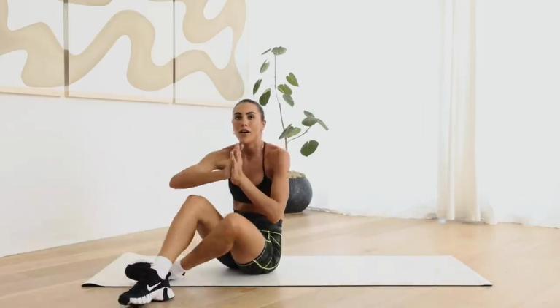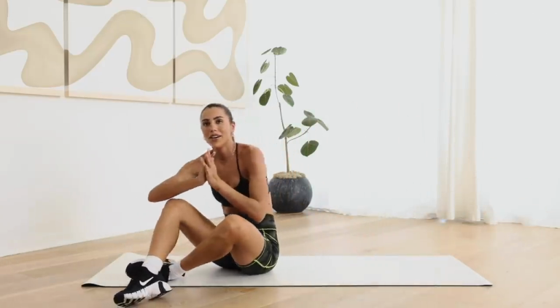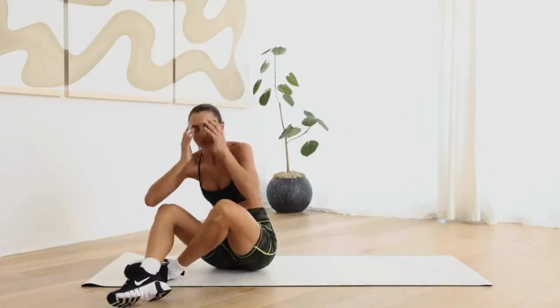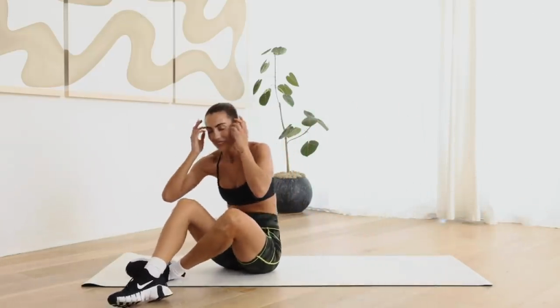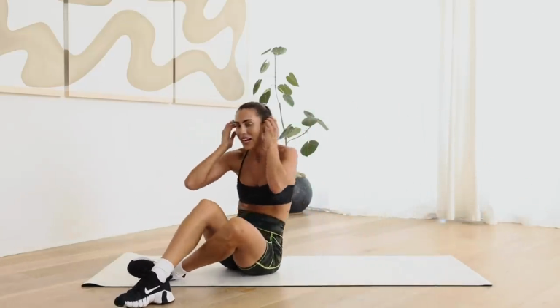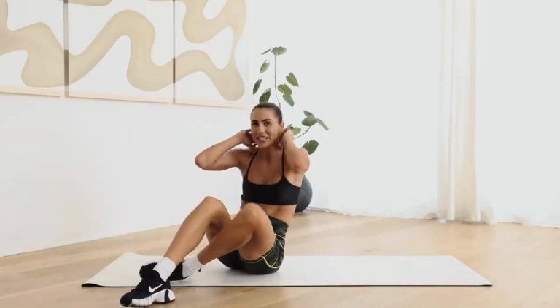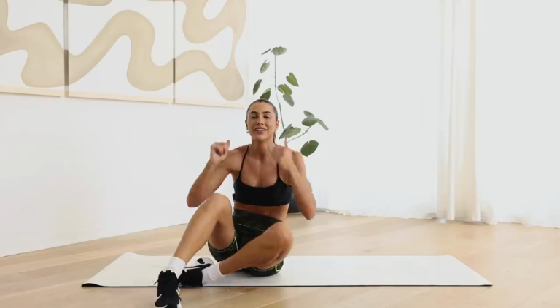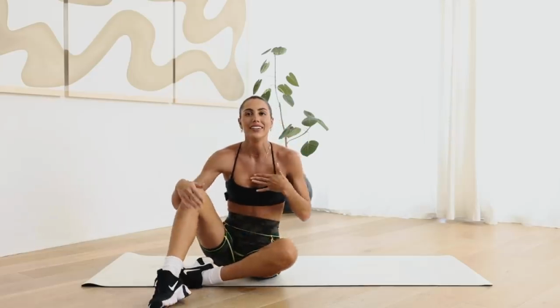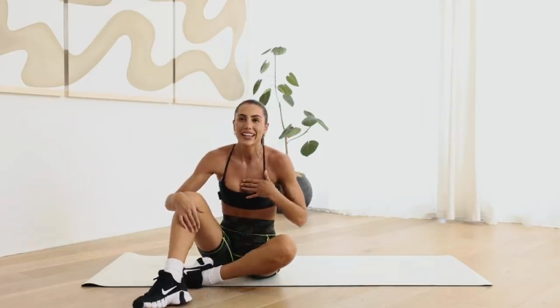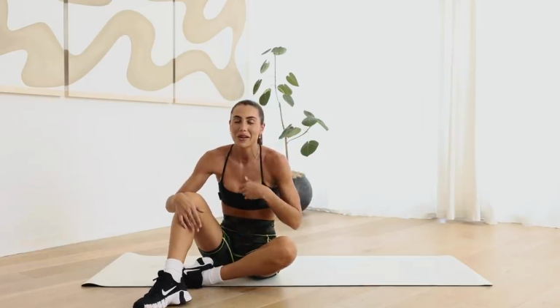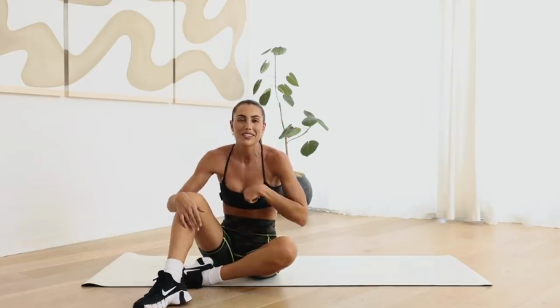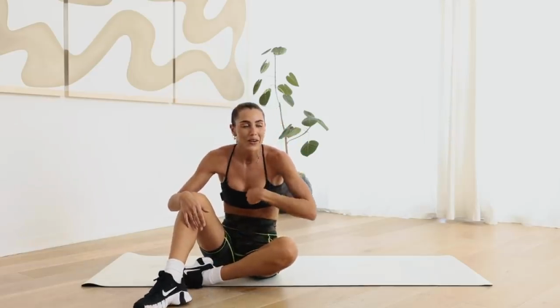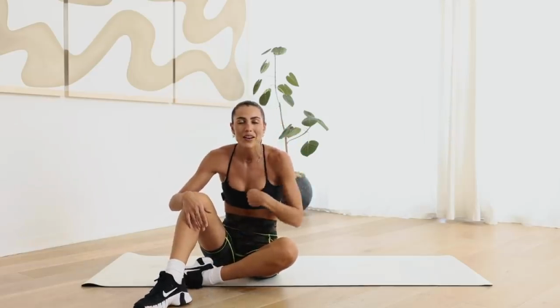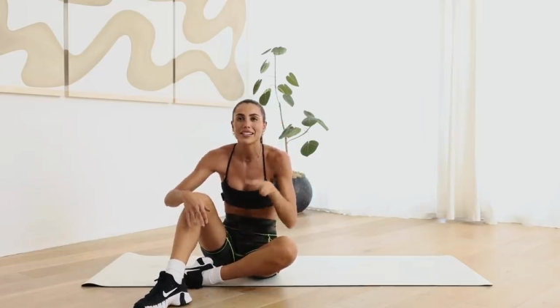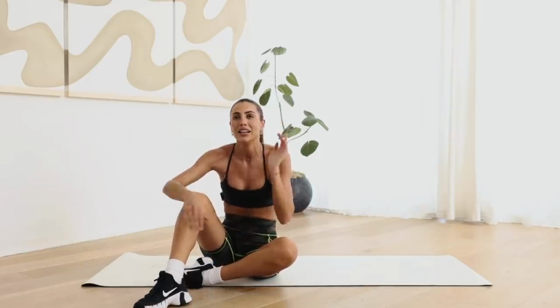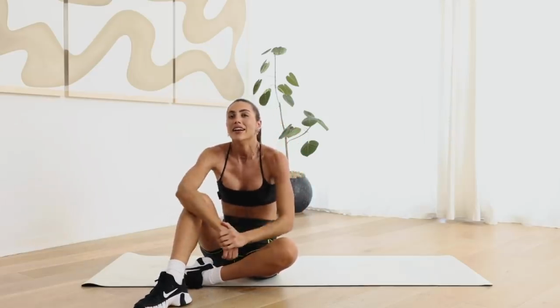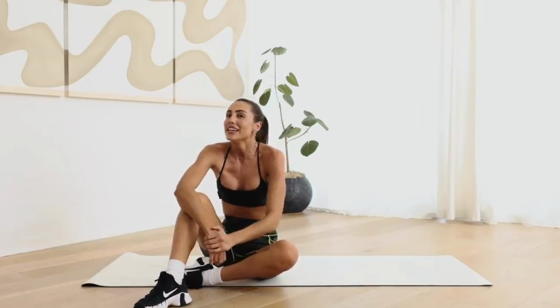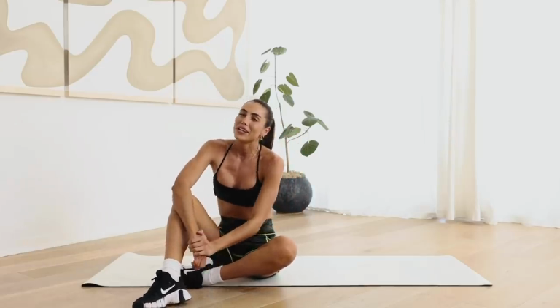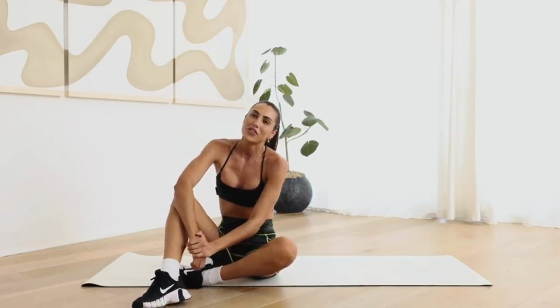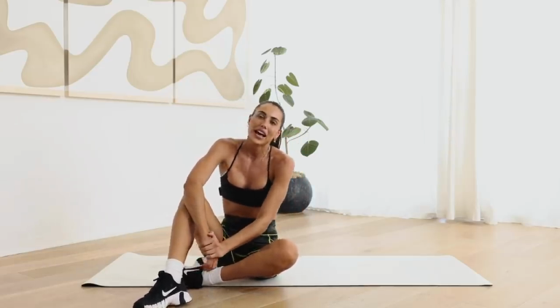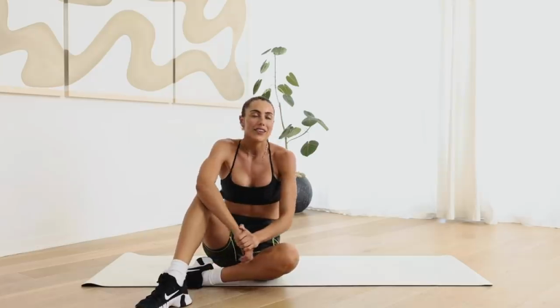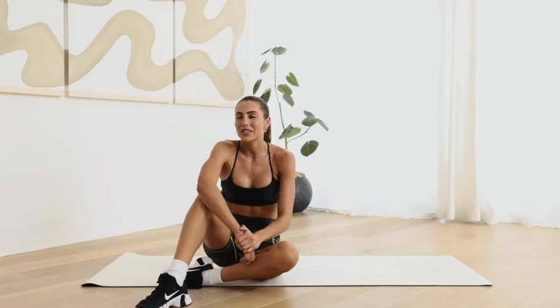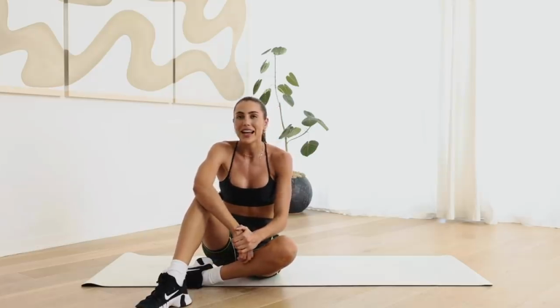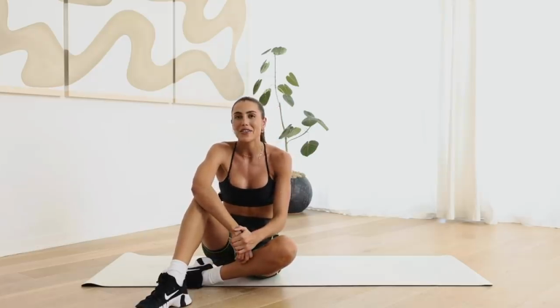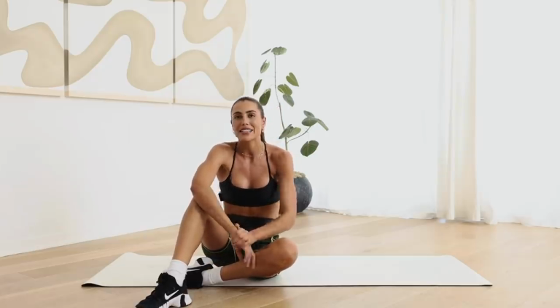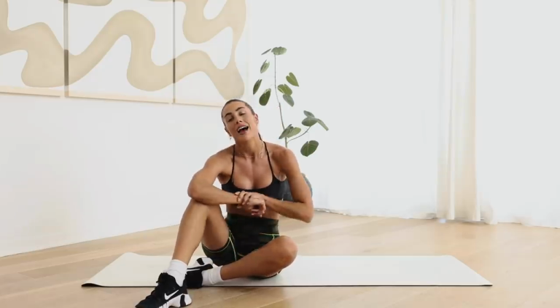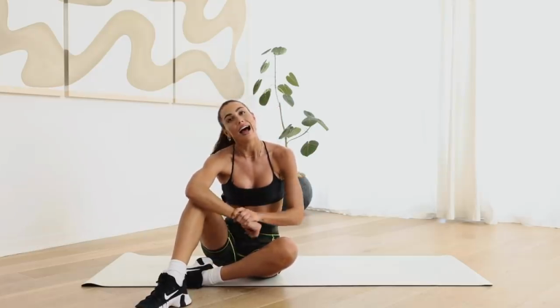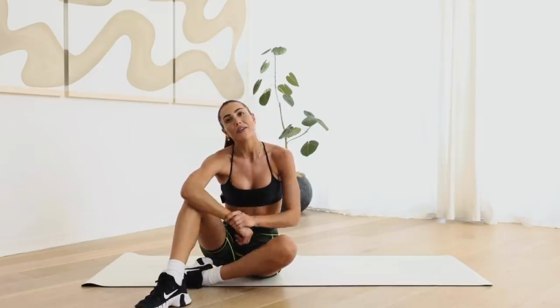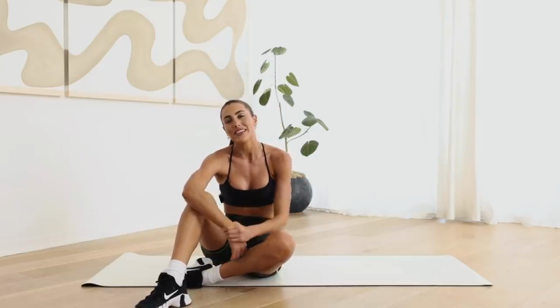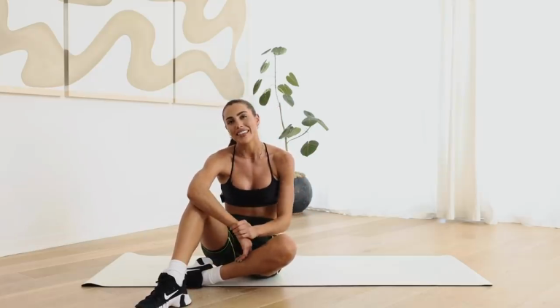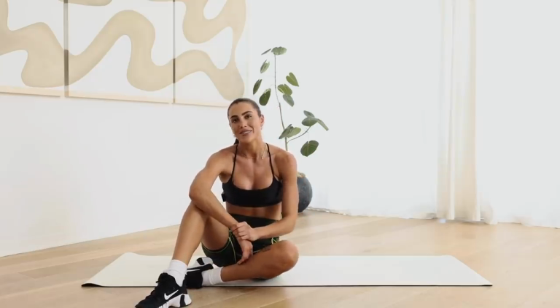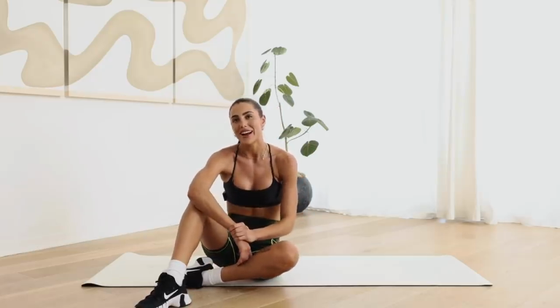Woo! You guys, I've got to catch my breath. So, so awesome. Thanks so much for joining — I love sweating it out with you guys. I will see you at the next workout.